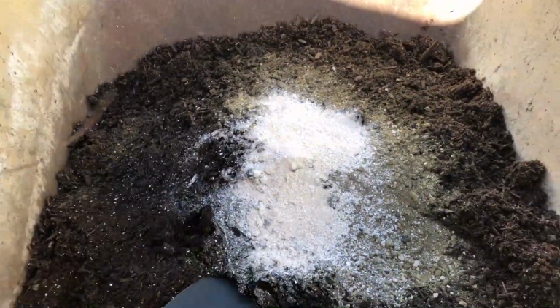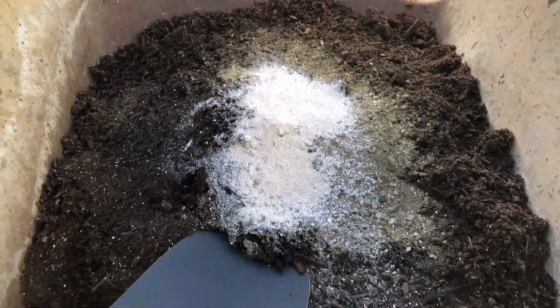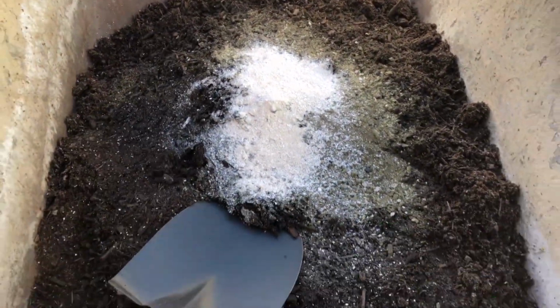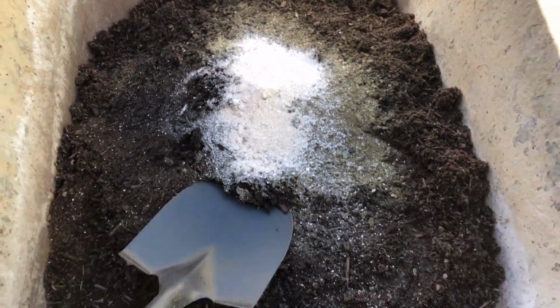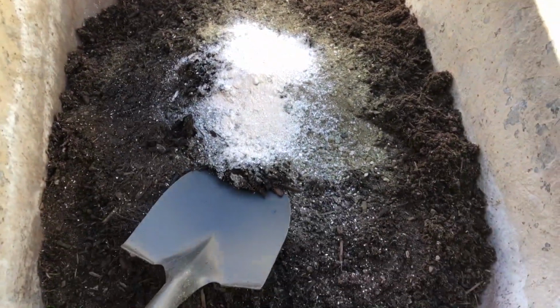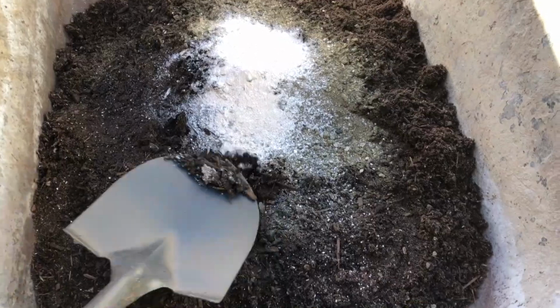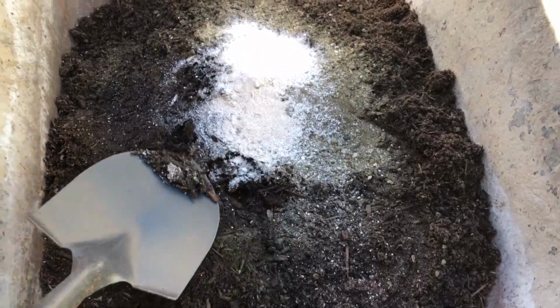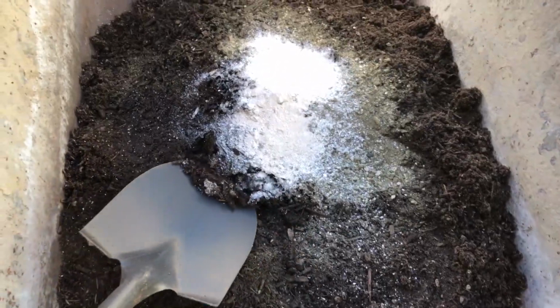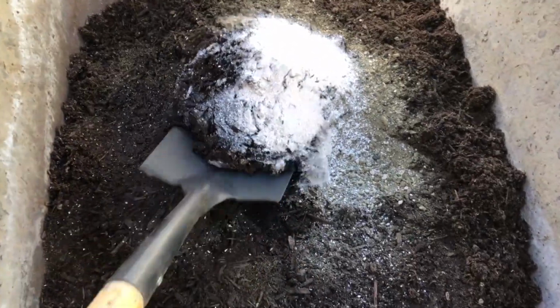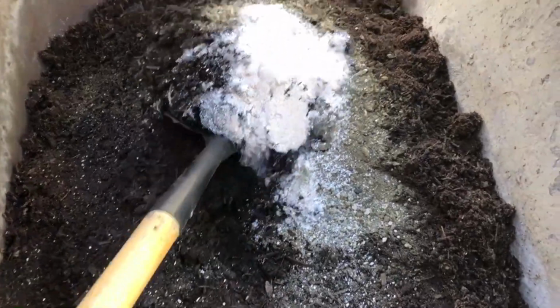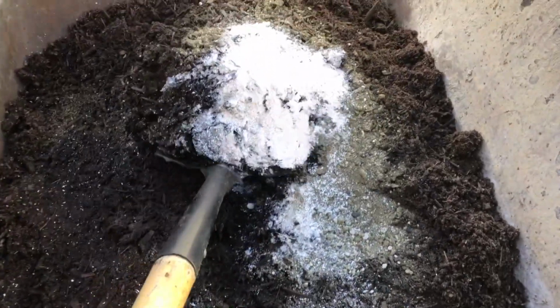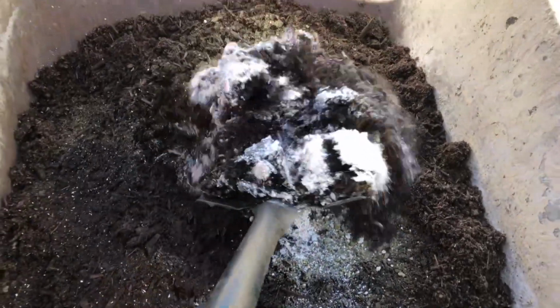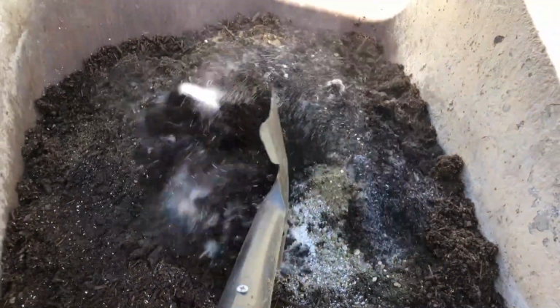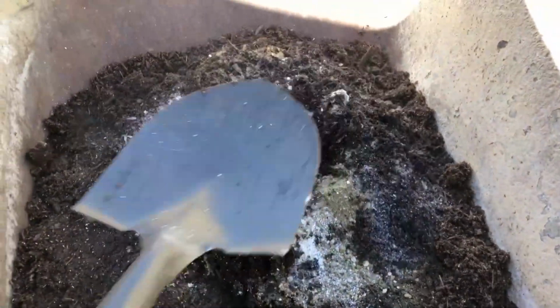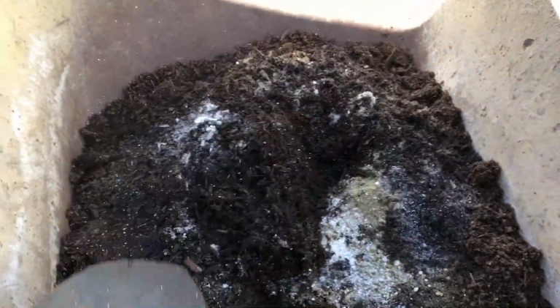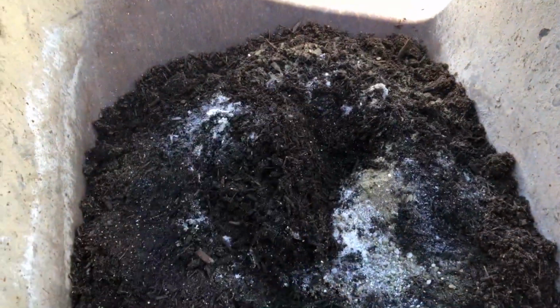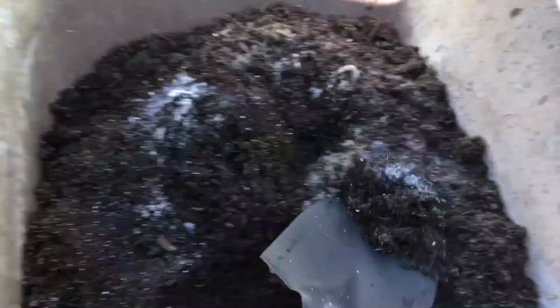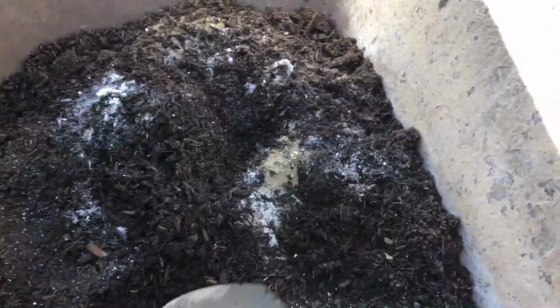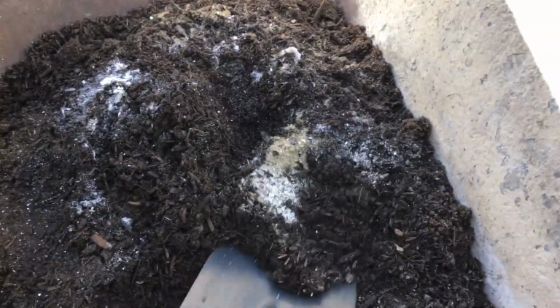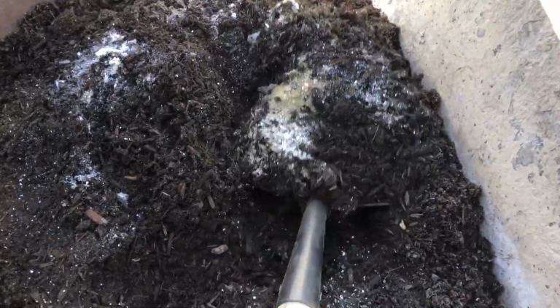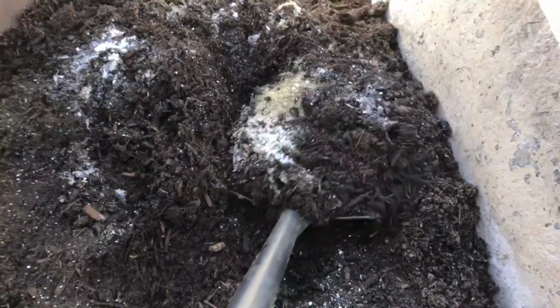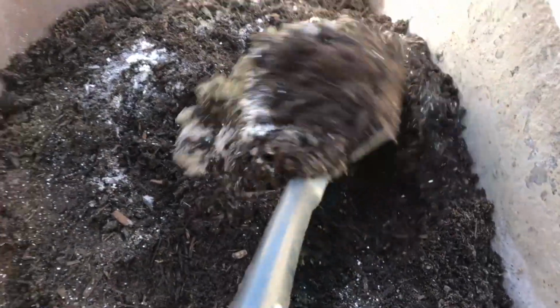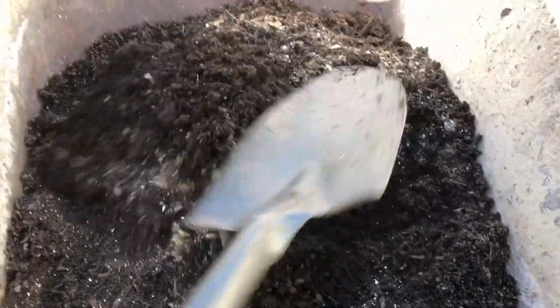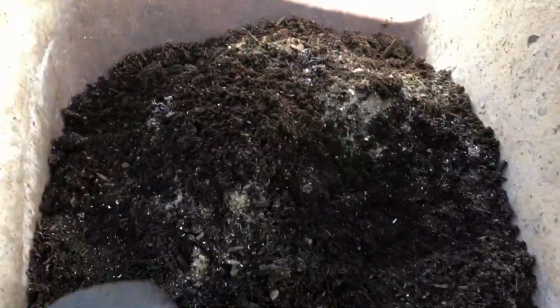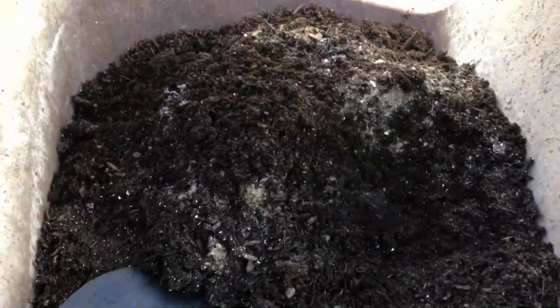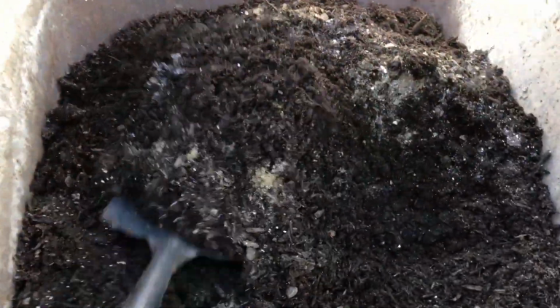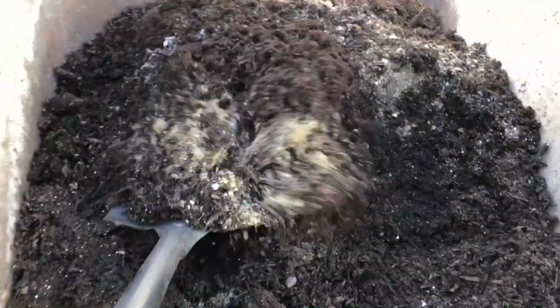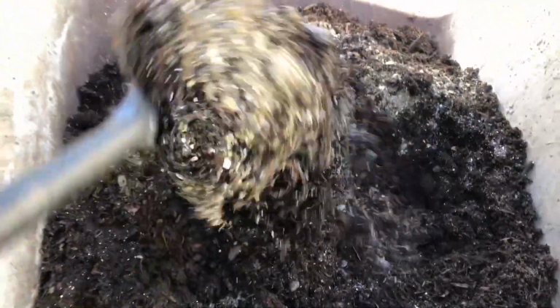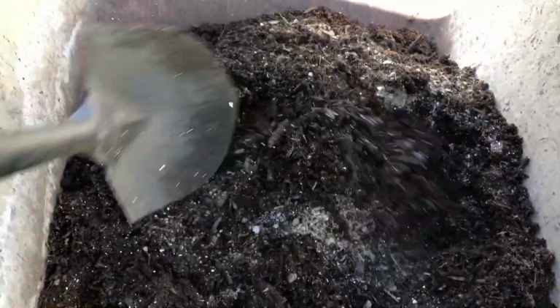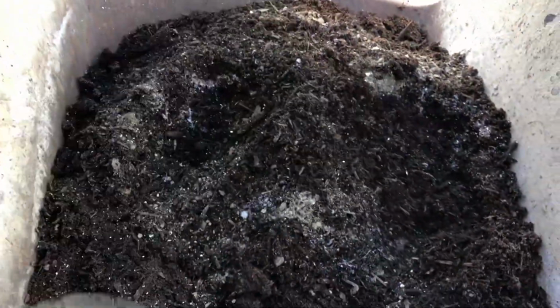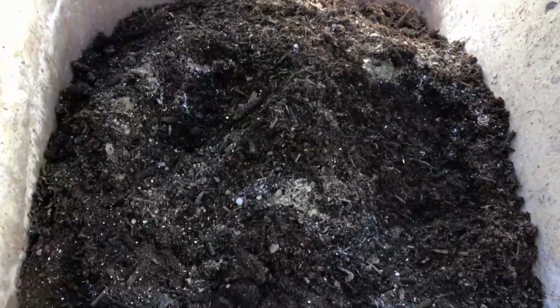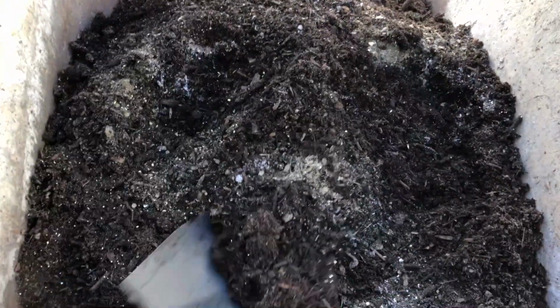And here's the world's cutest shovel — I love this shovel. My mom got it for me. I just love it; it's perfect for blending these small batches.